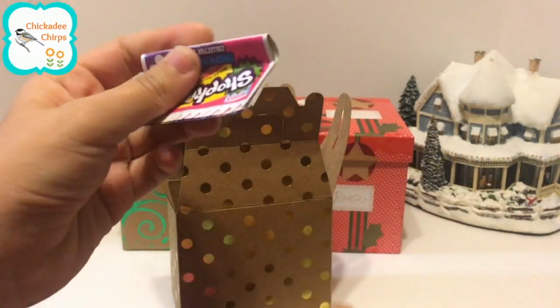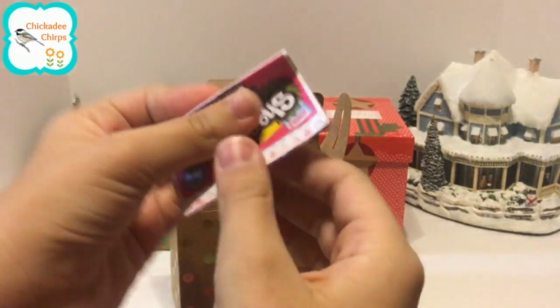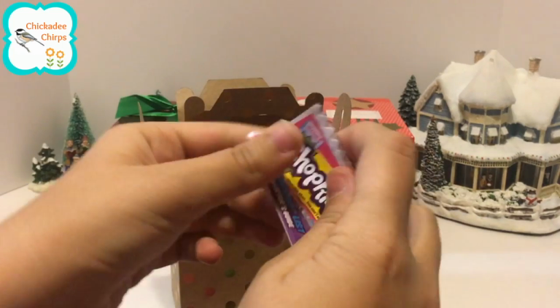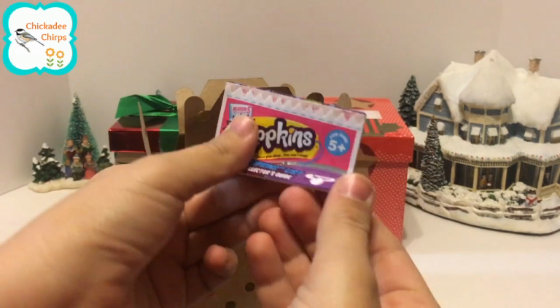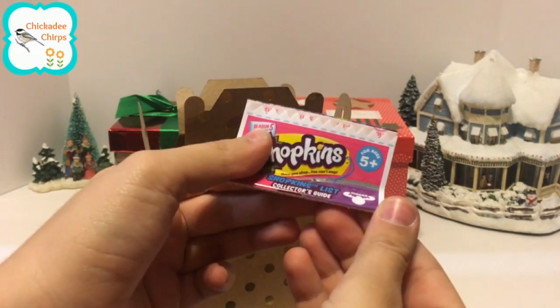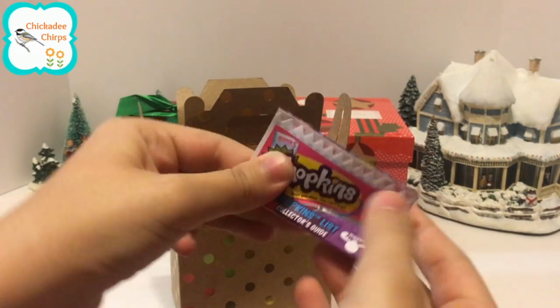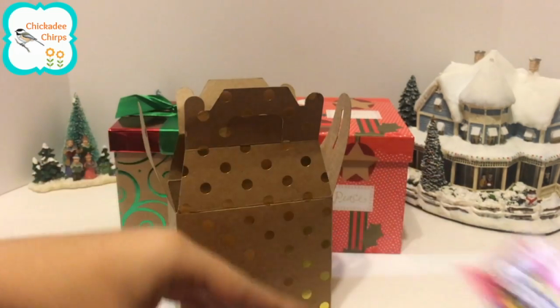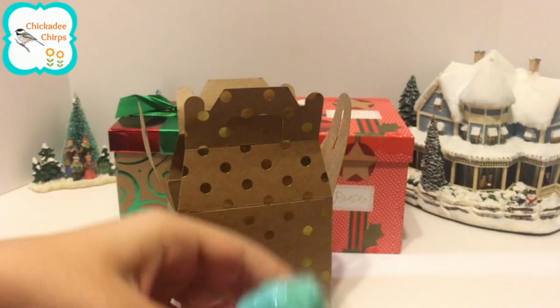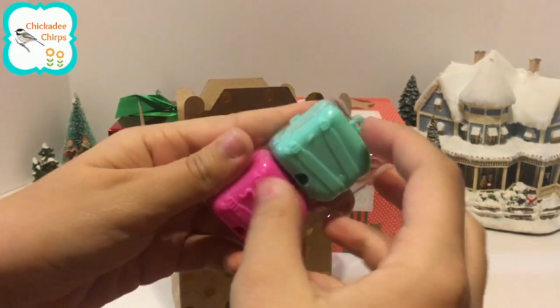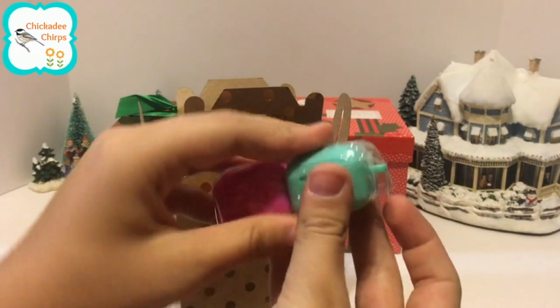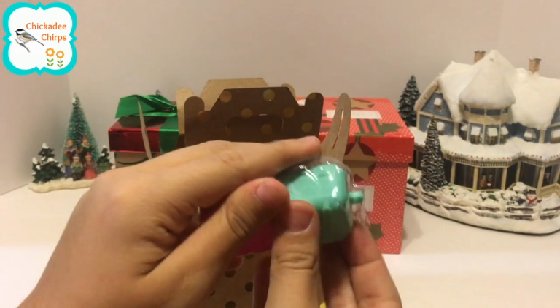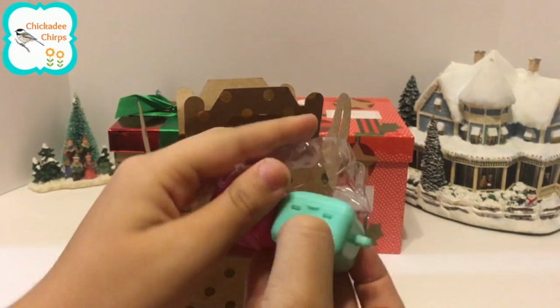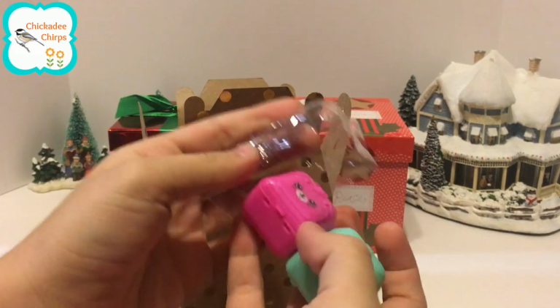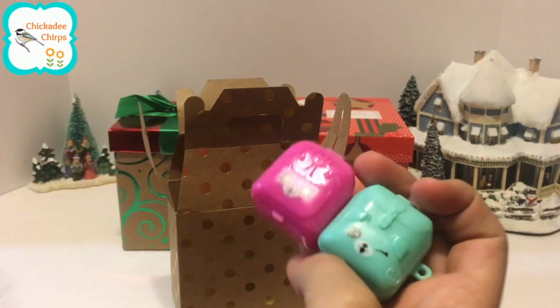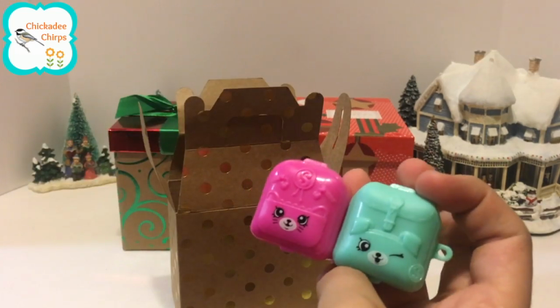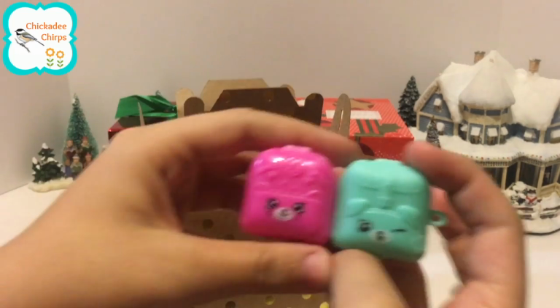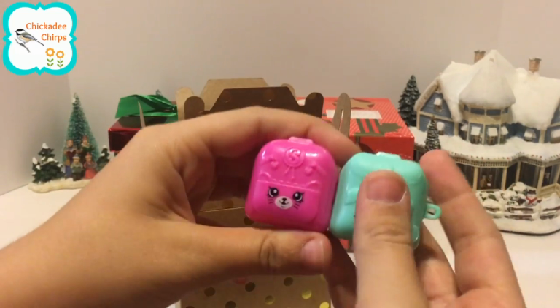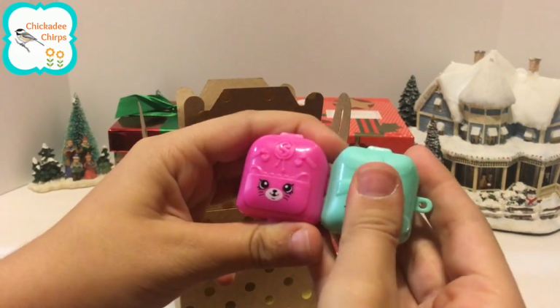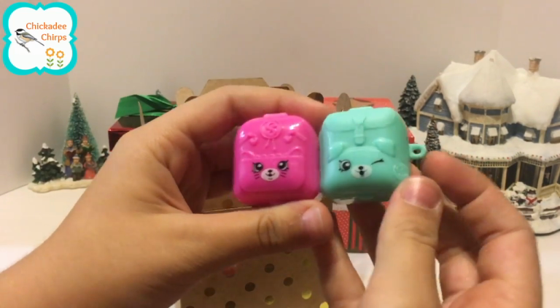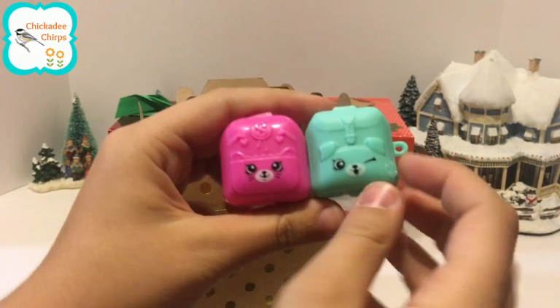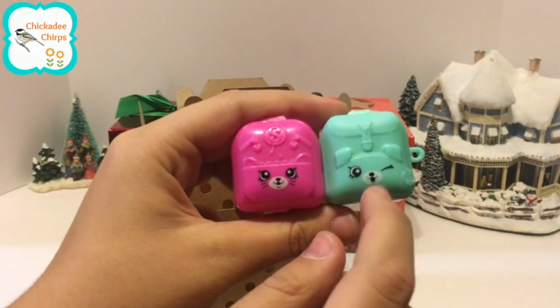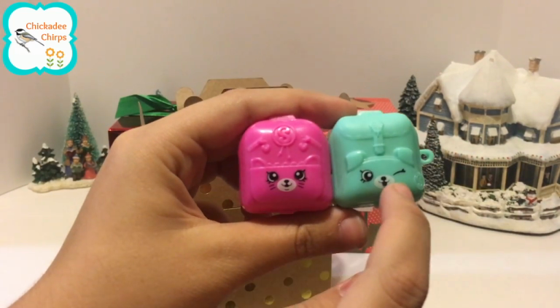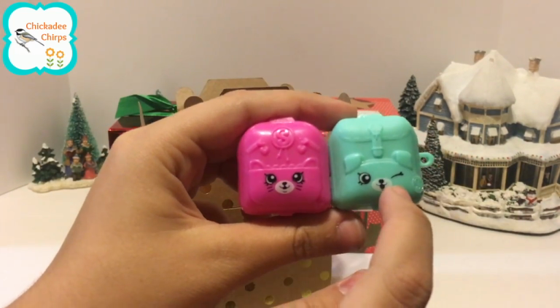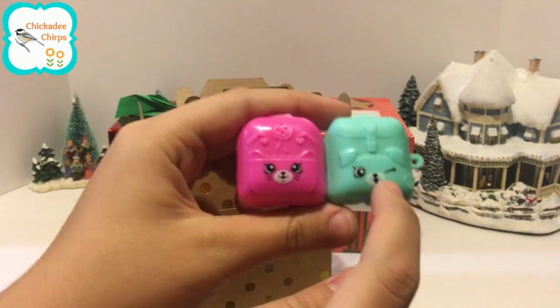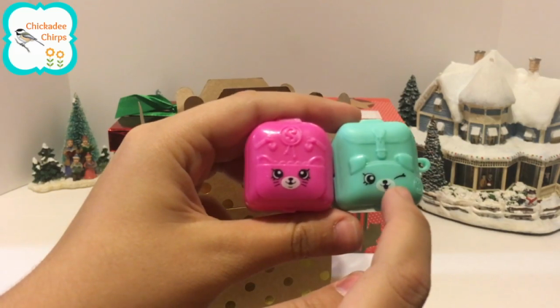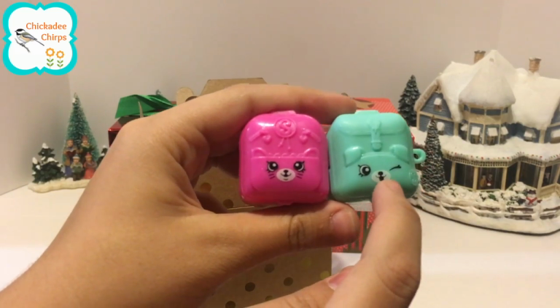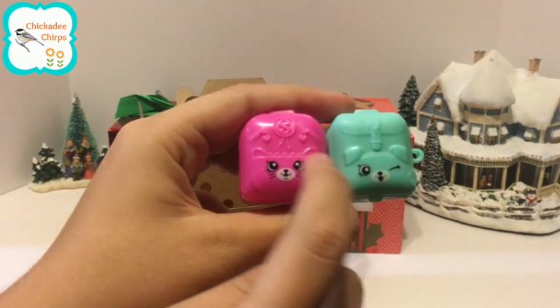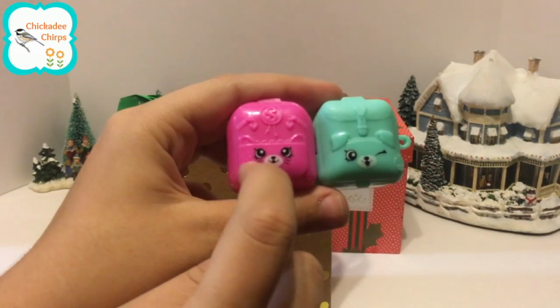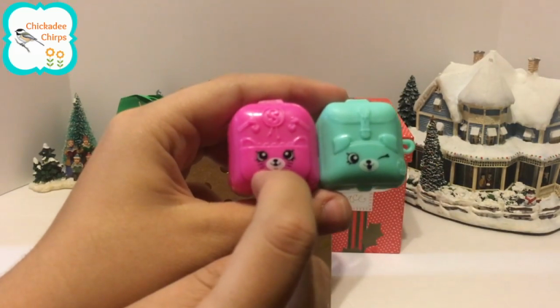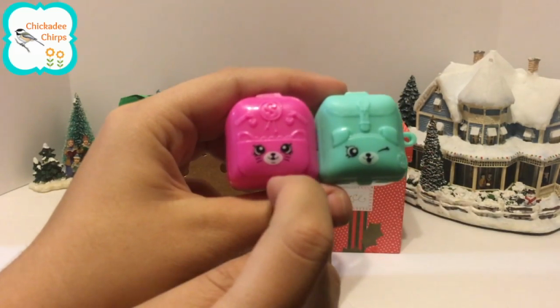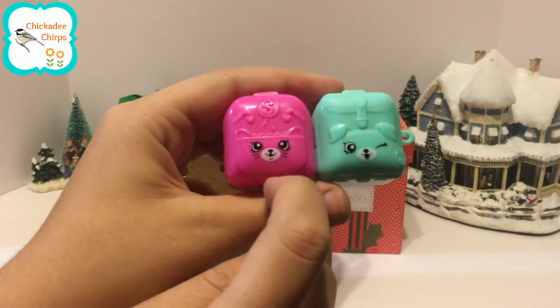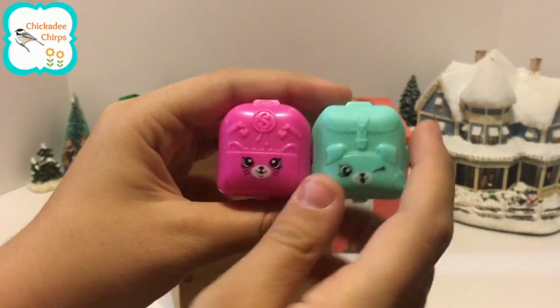Here is the shopping list and here are the backpacks. This one is a blue dog, and this one is a pink kitty cat.